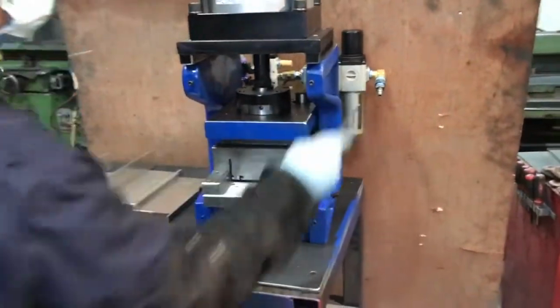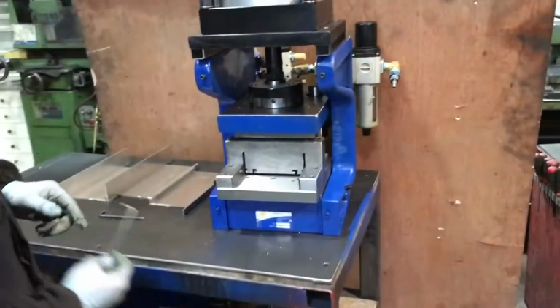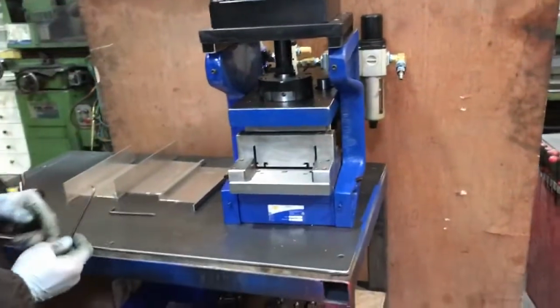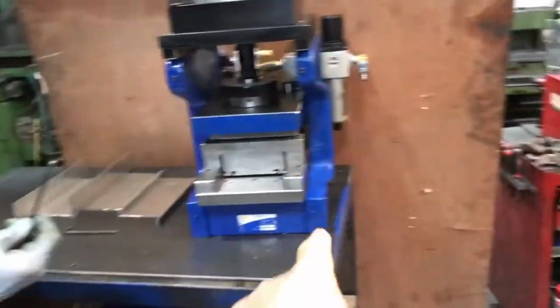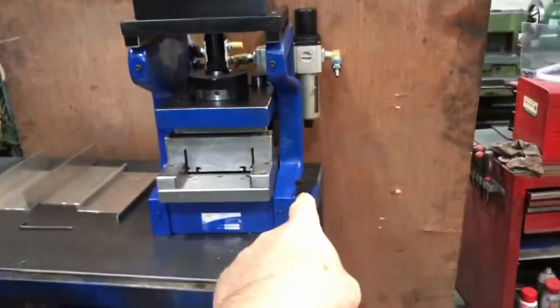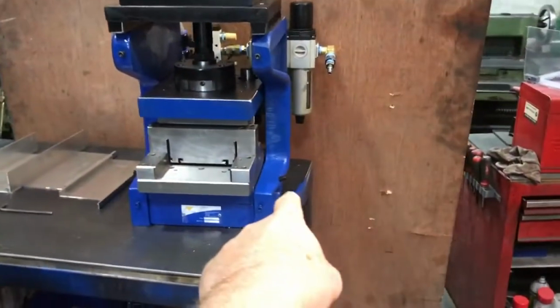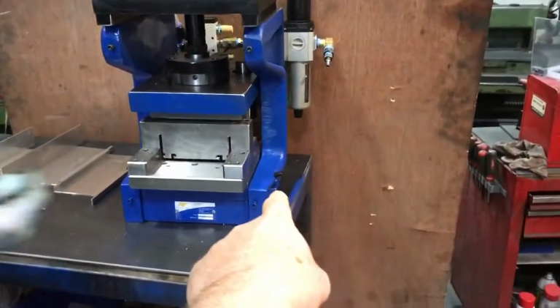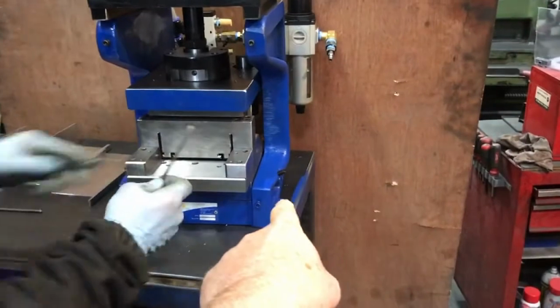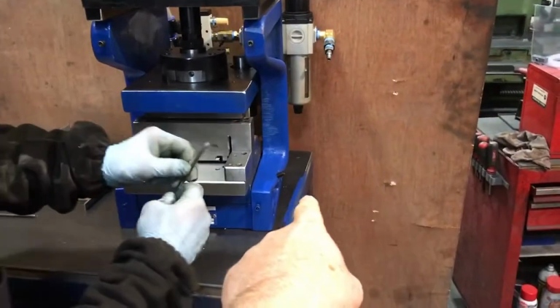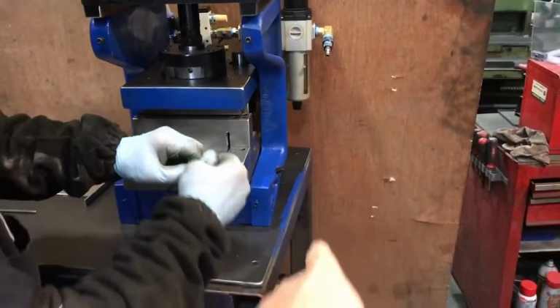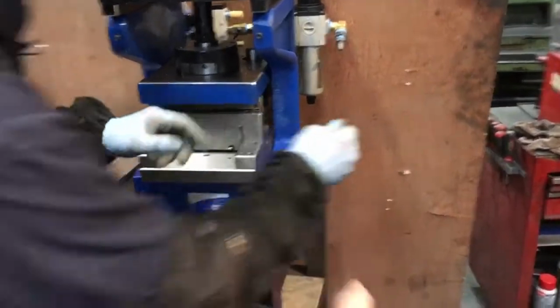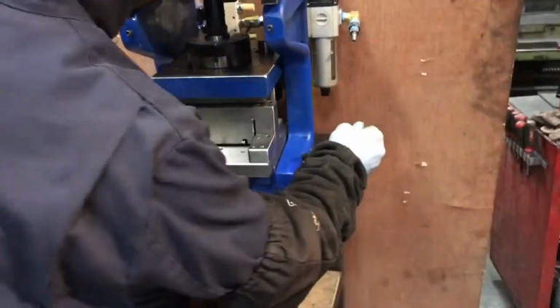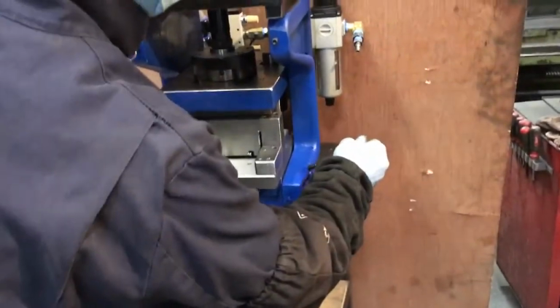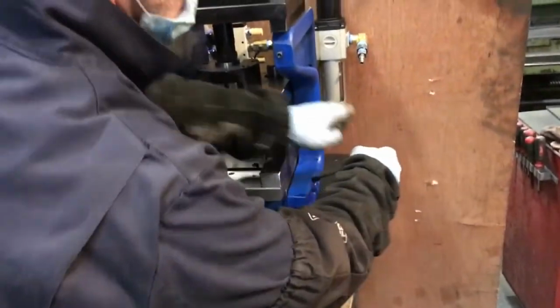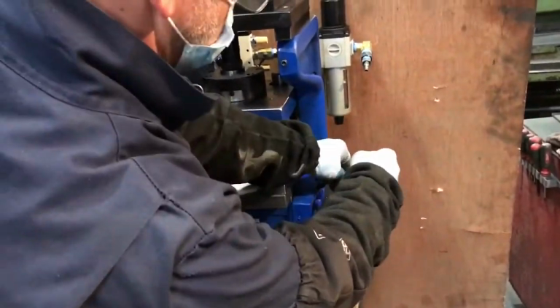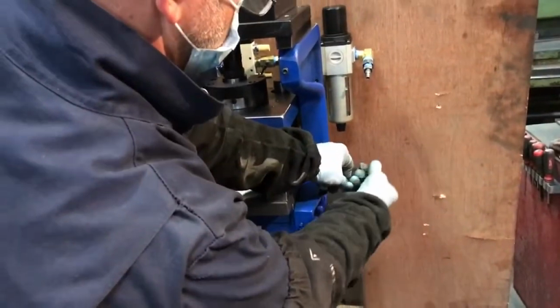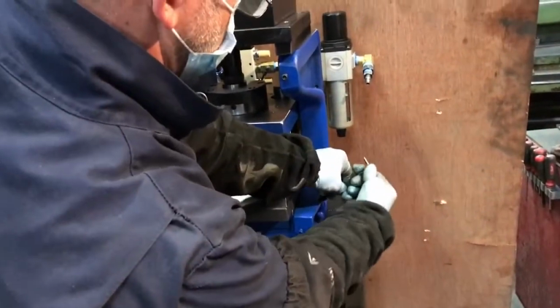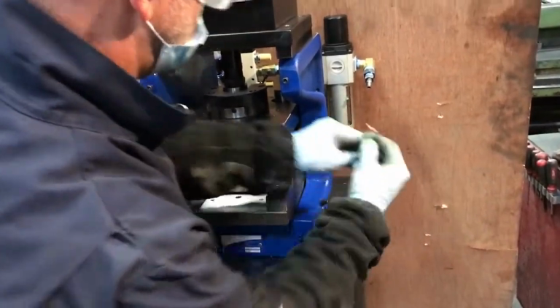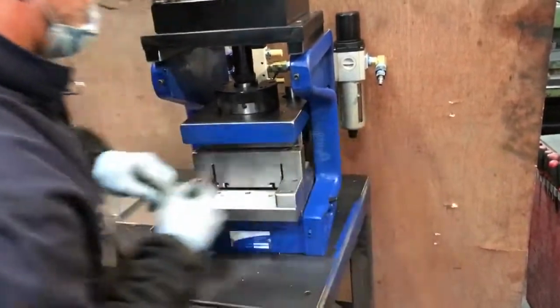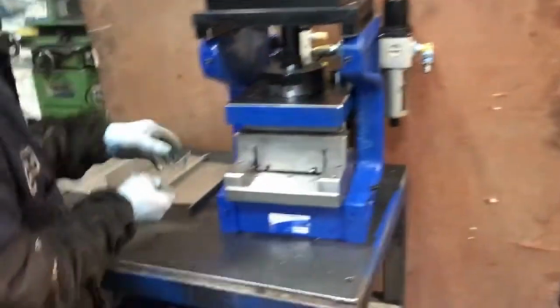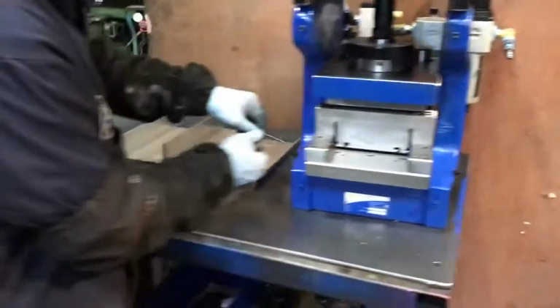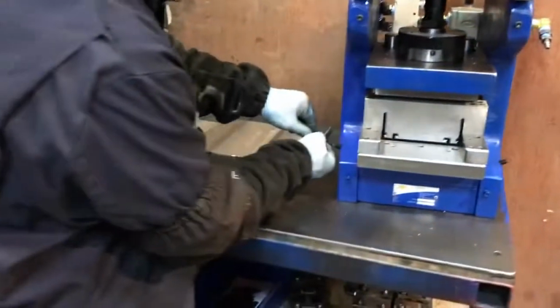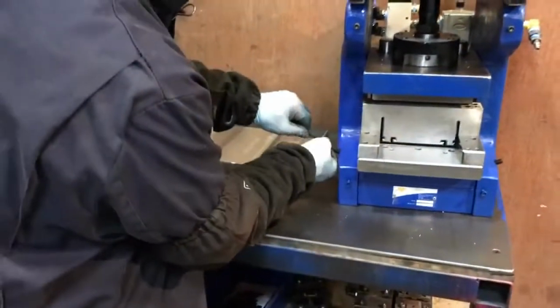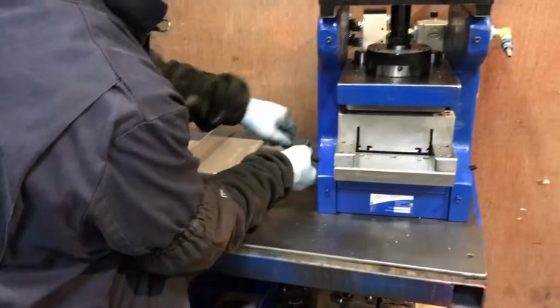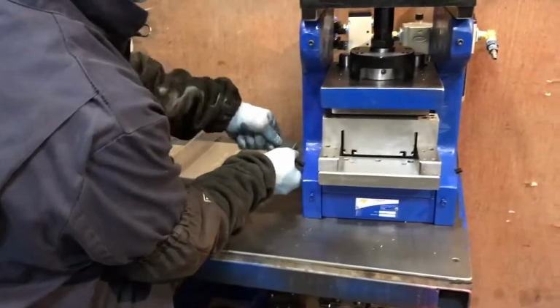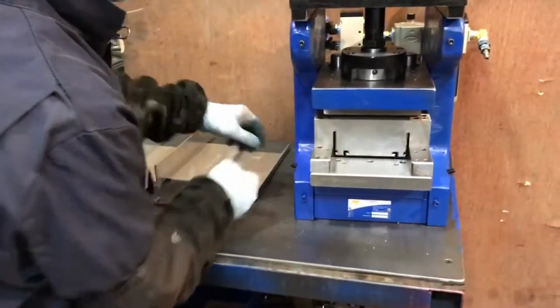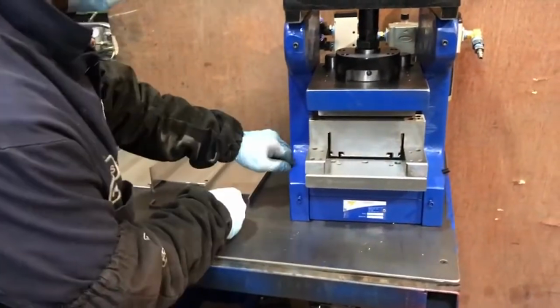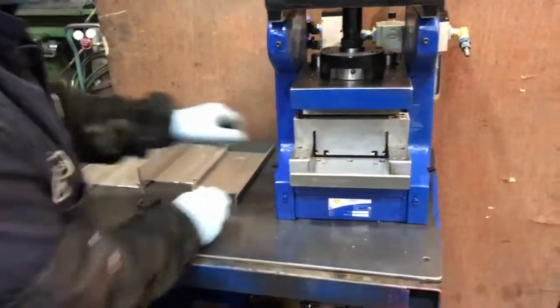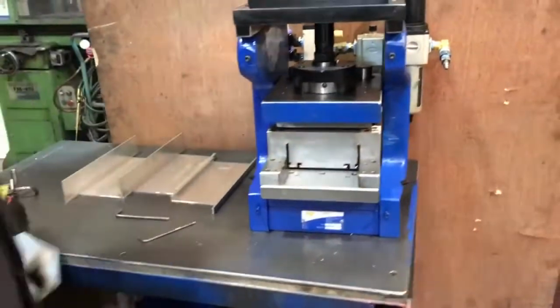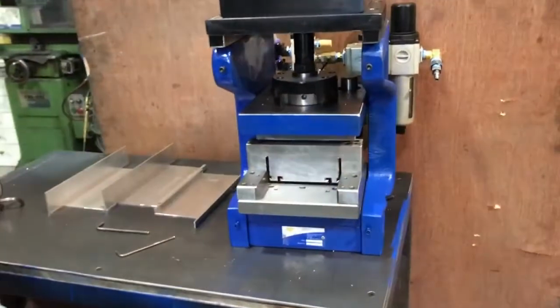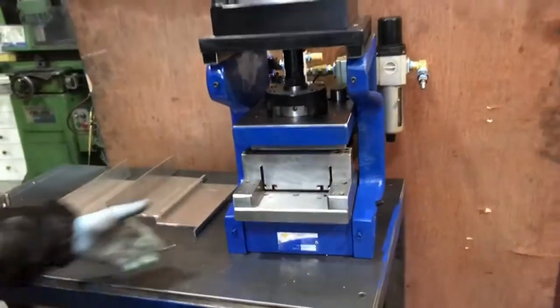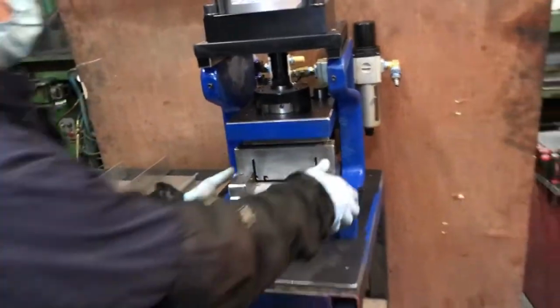Now there's a couple of set screws. There are a few different ways these are held in, but there's a set screw on the side. You just pull it out a couple of turns. Then you can just pull the die set right out.